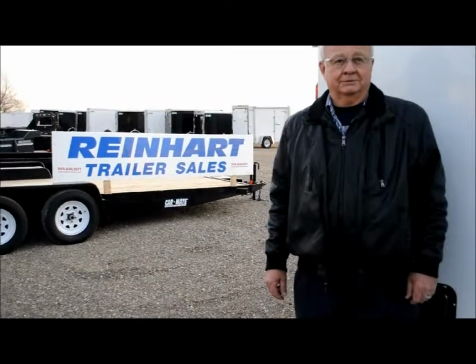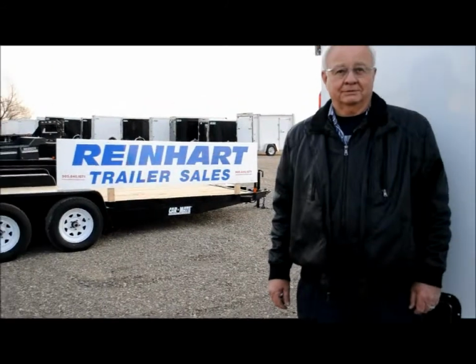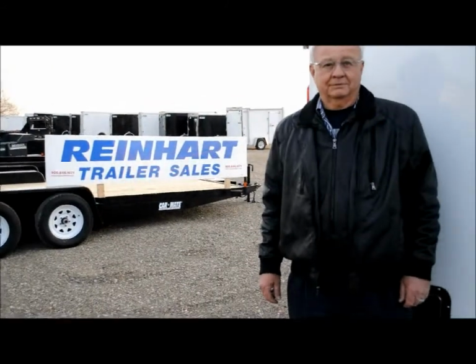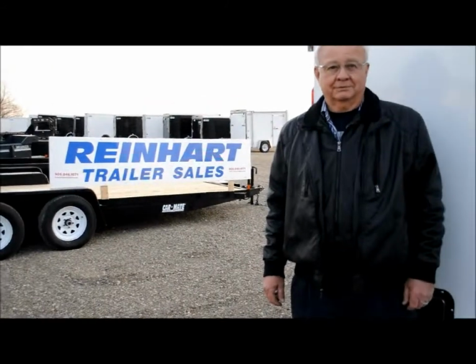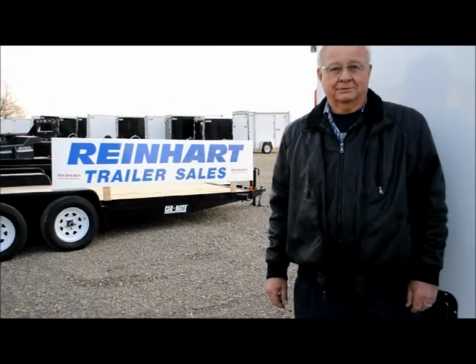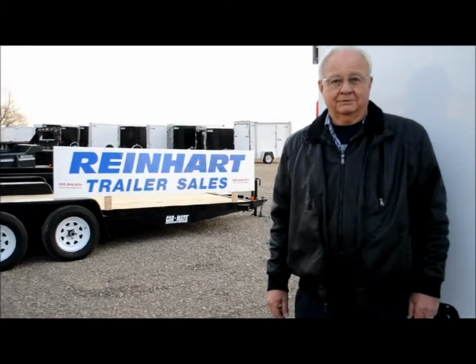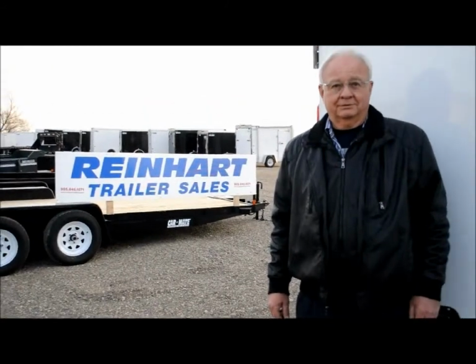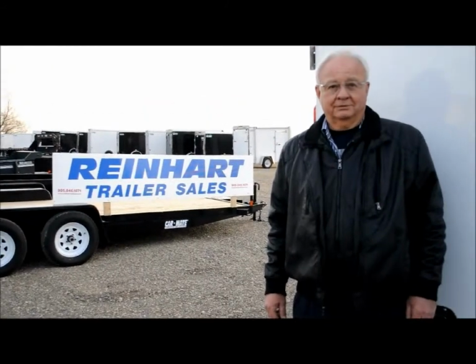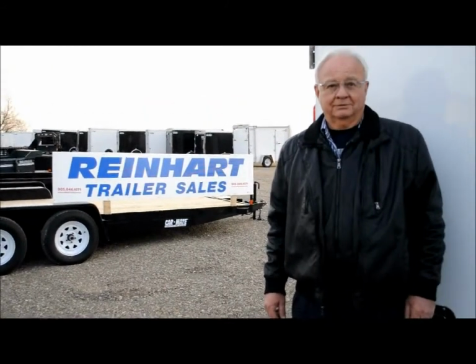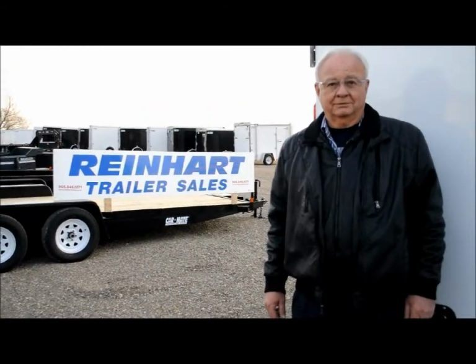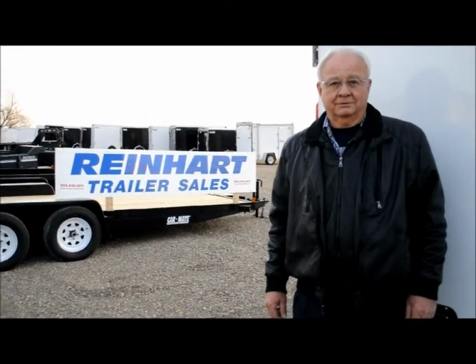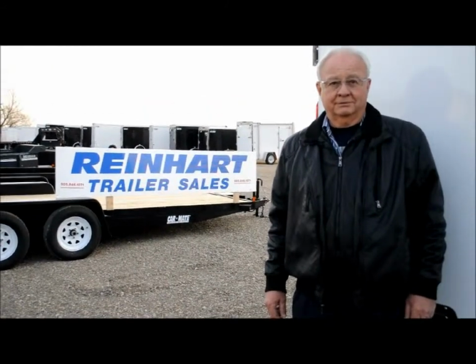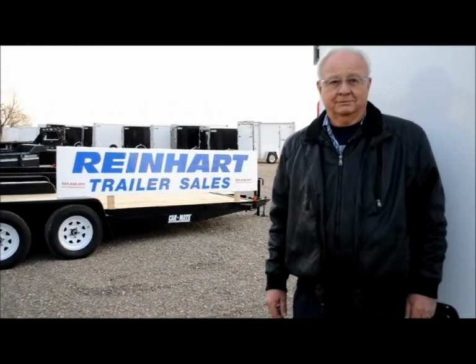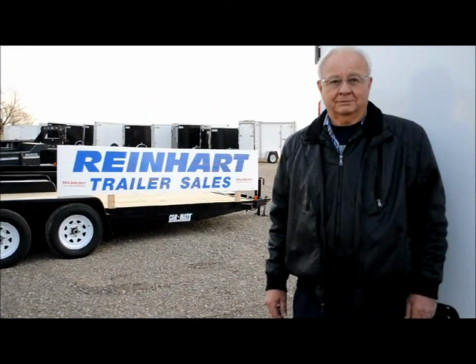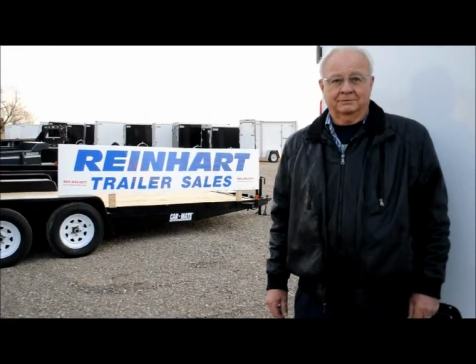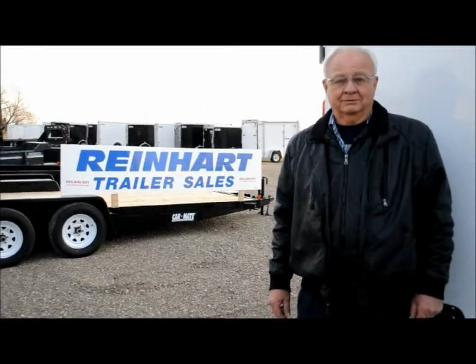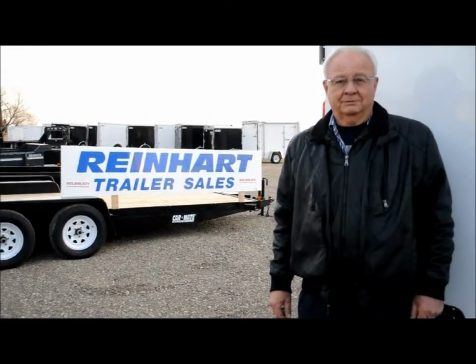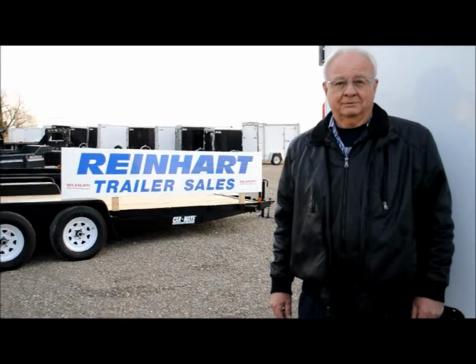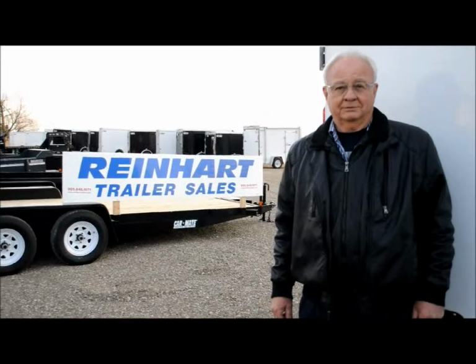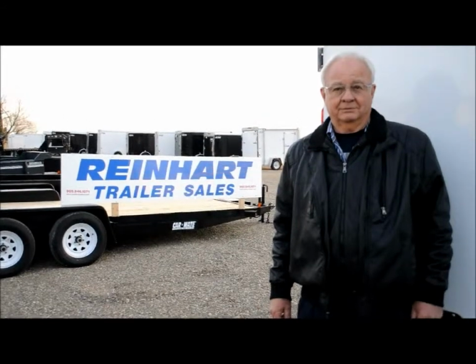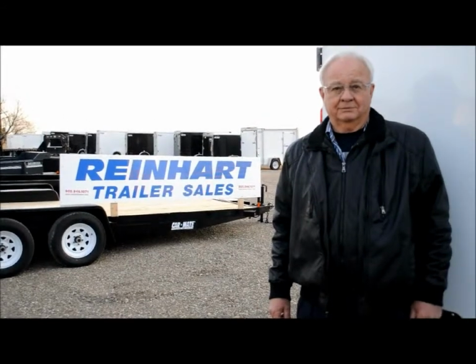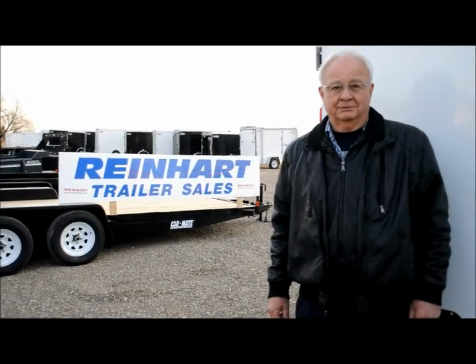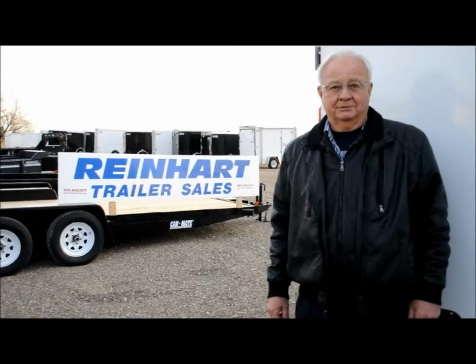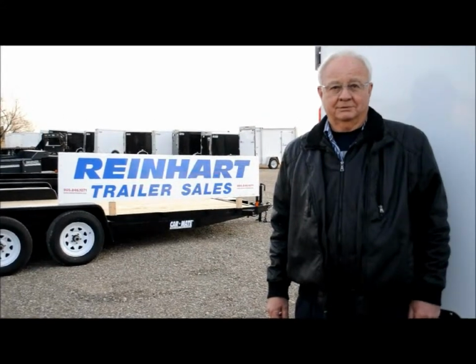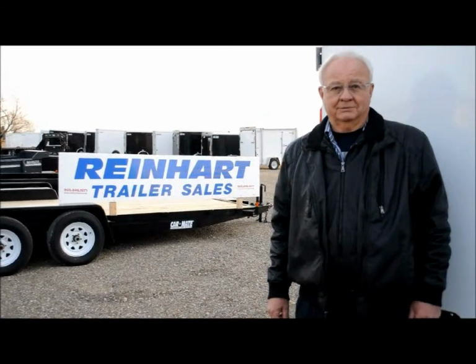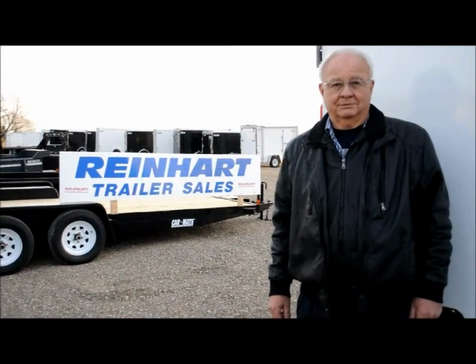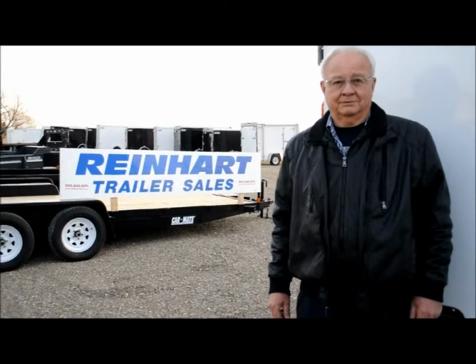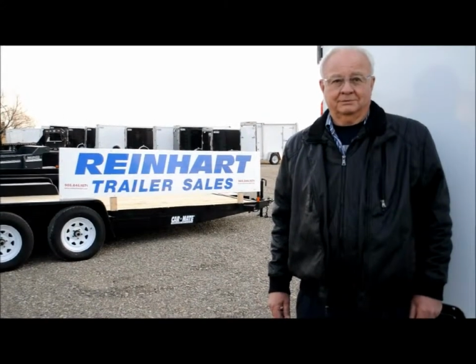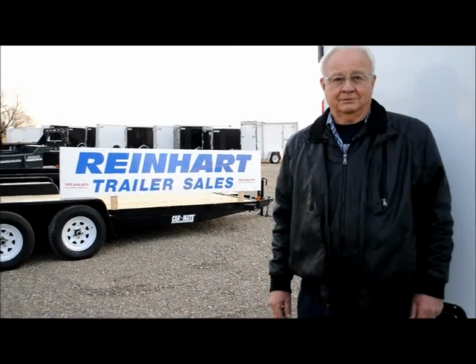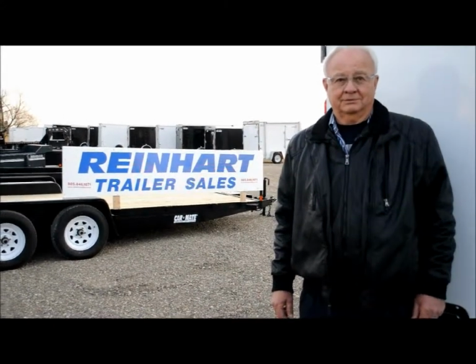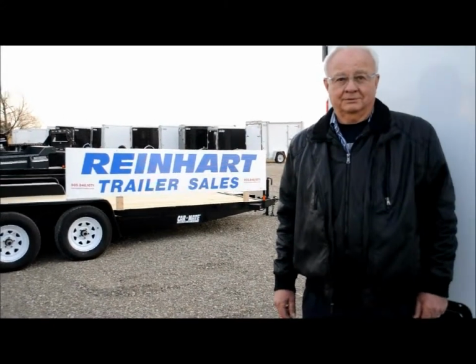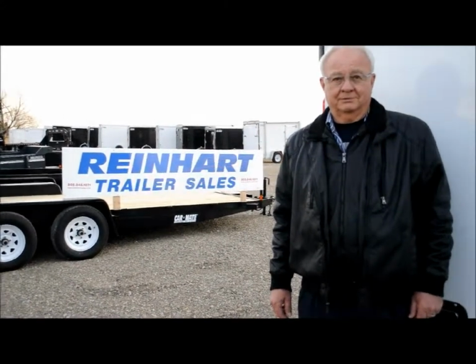We're here with Don Reinhardt of Reinhardt Trailers, and he's going to walk us through some examples of what they'll be bringing to the Canadian Motorsports Show on February 8th, 9th and 10th, 2013.